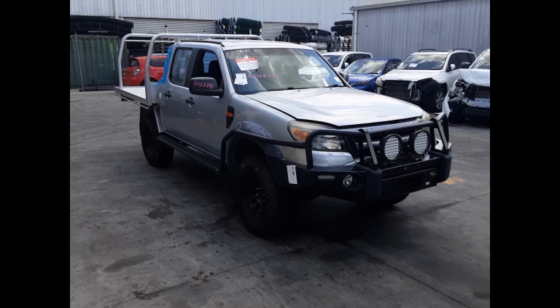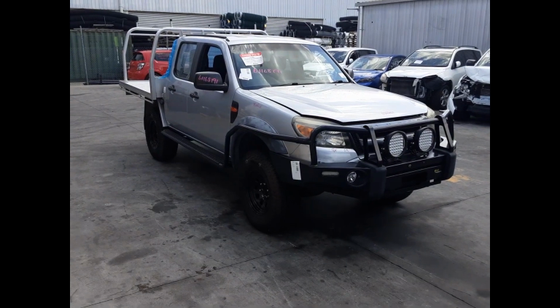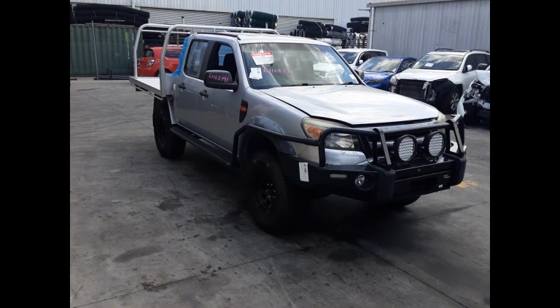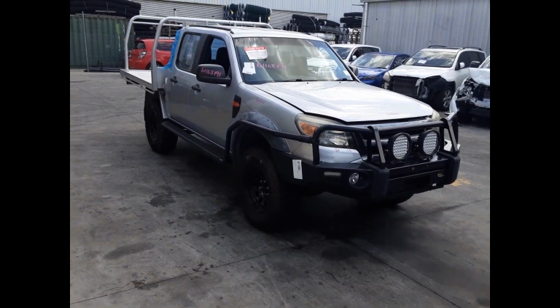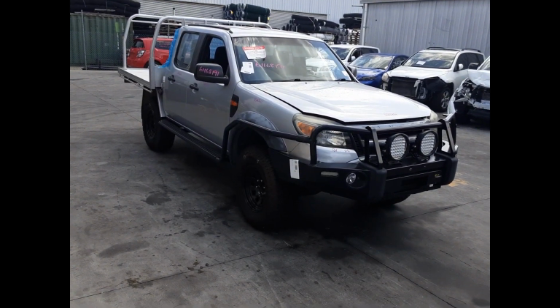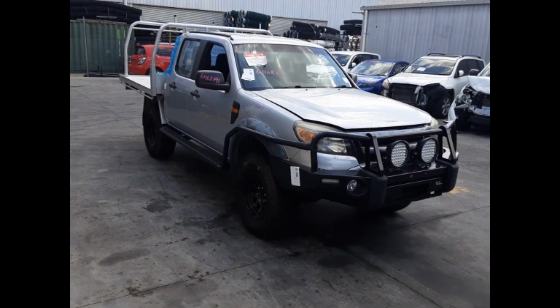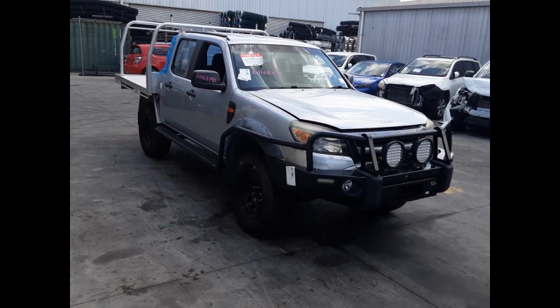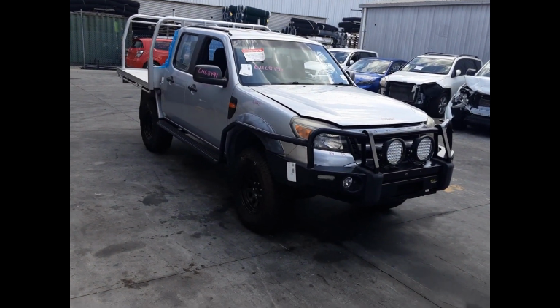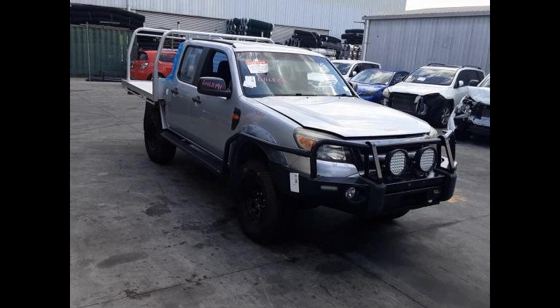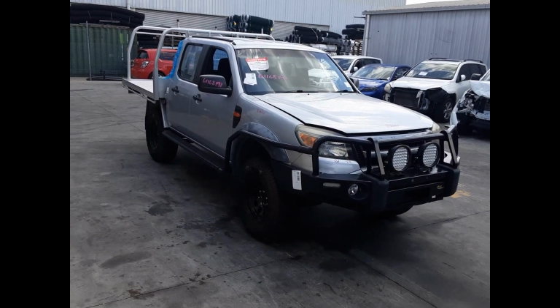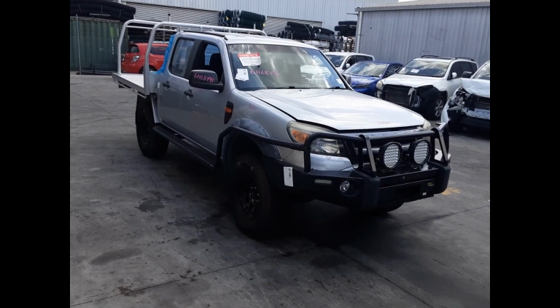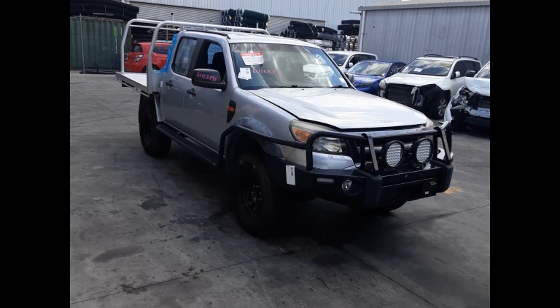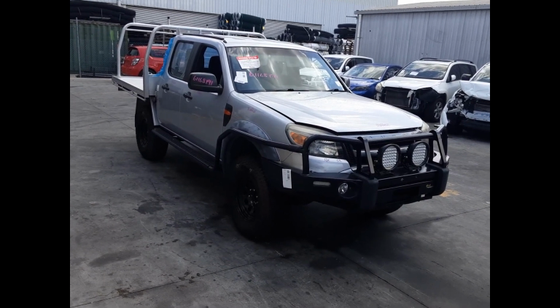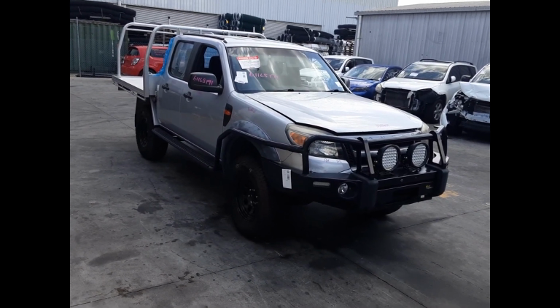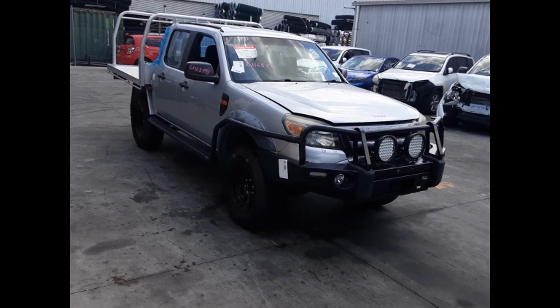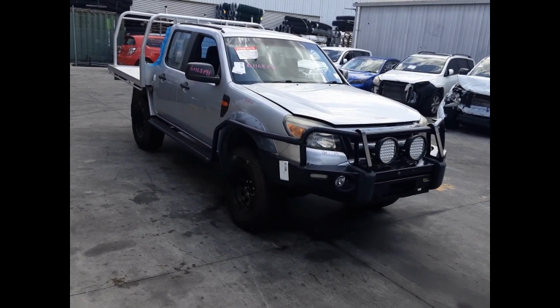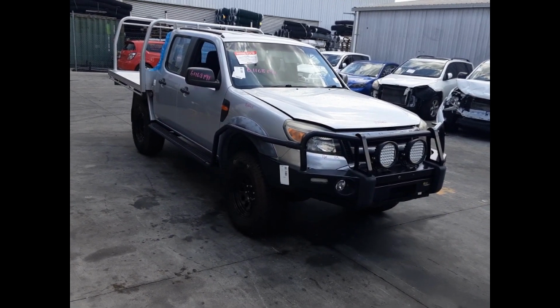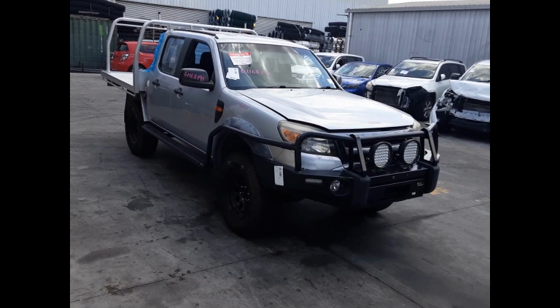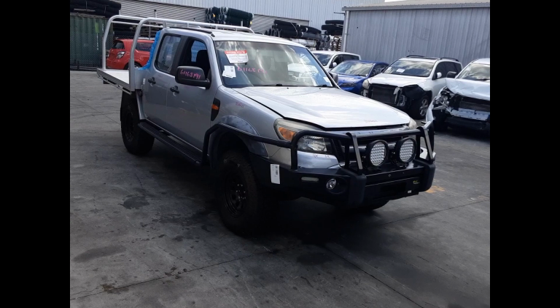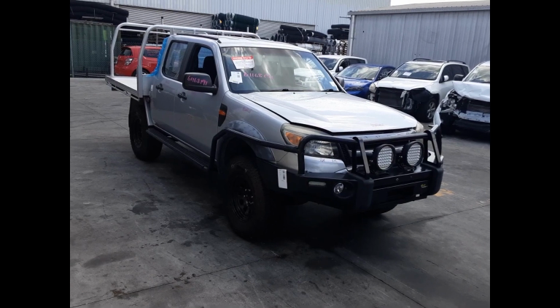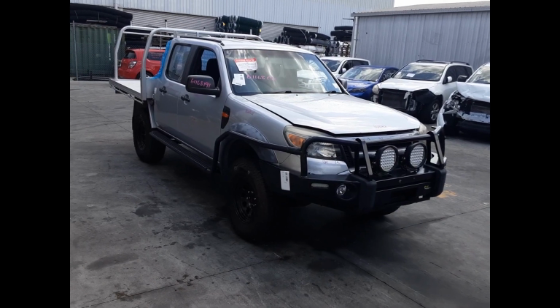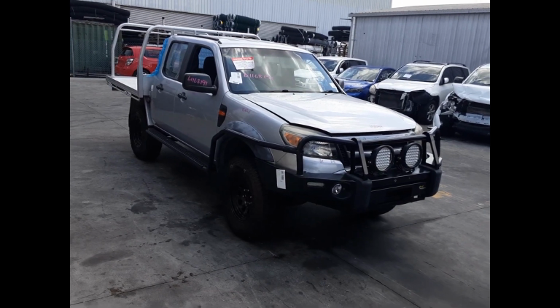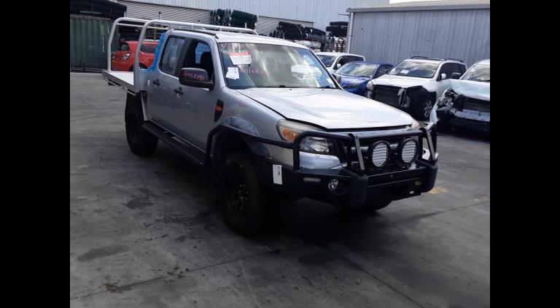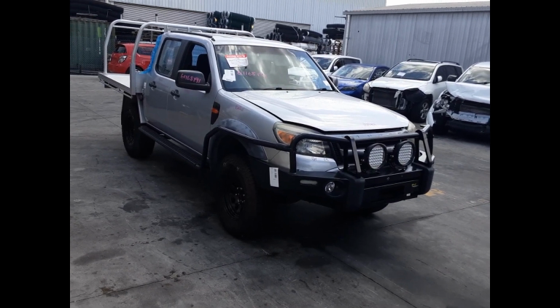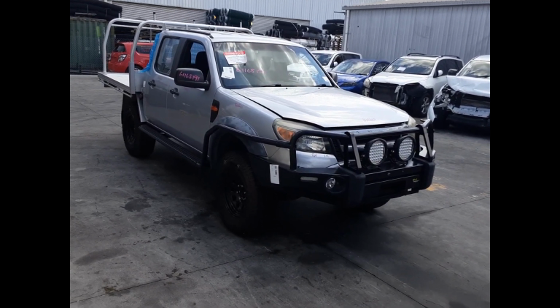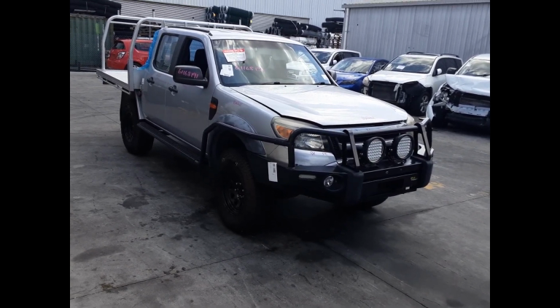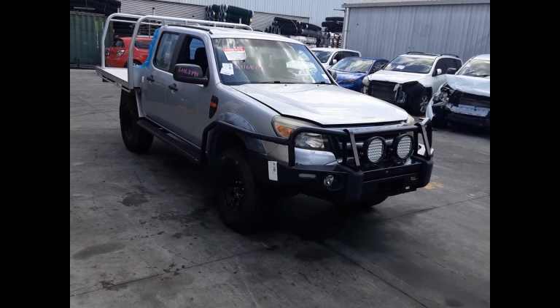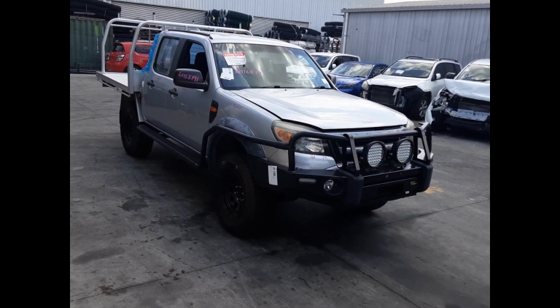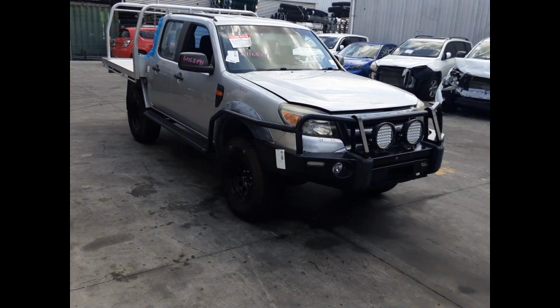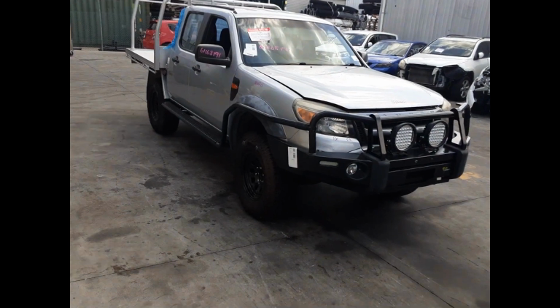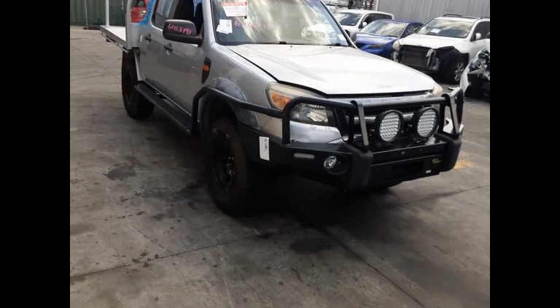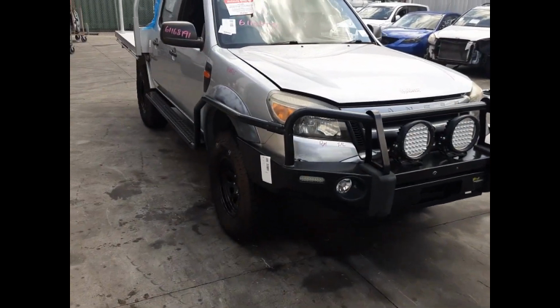Hi, this is Chris from Total Parts Plus and today we have our 2011 Ford Ranger XL Dual Cab Ute, stock reference number 5474. The shape runs from the 4th month 2009 through to the 6th month 2011. It has a WEAT 3.0-litre 4-cylinder turbo diesel engine backed by a 5-speed manual 4WD transmission.